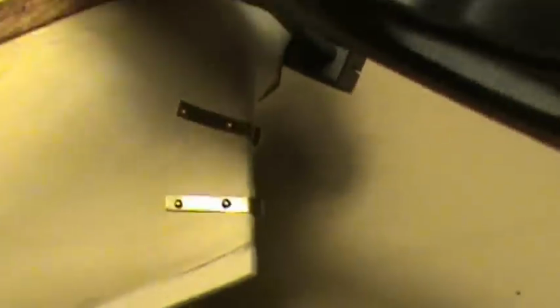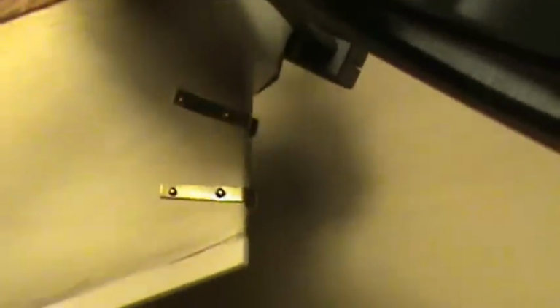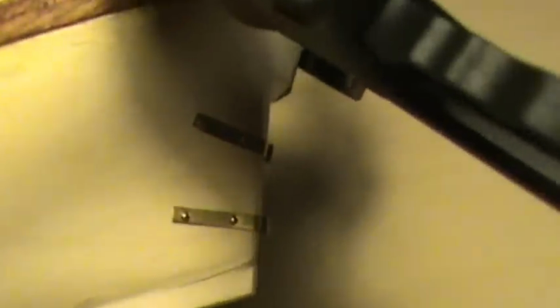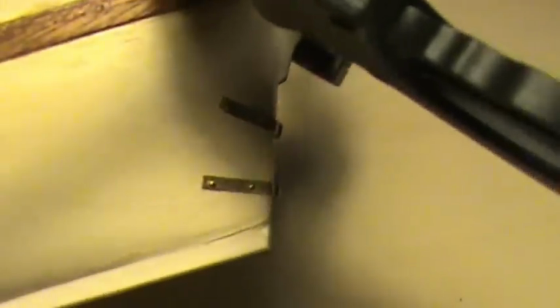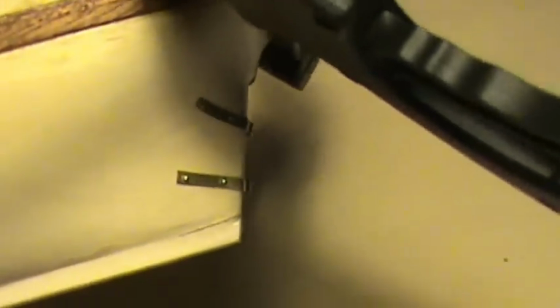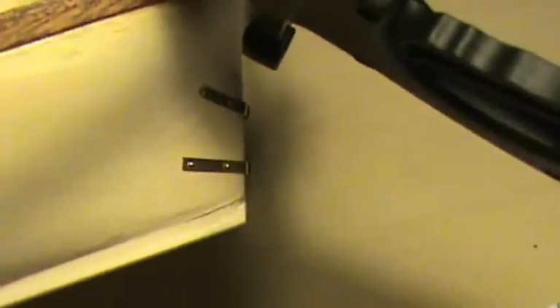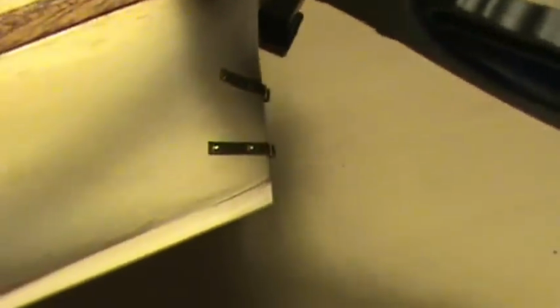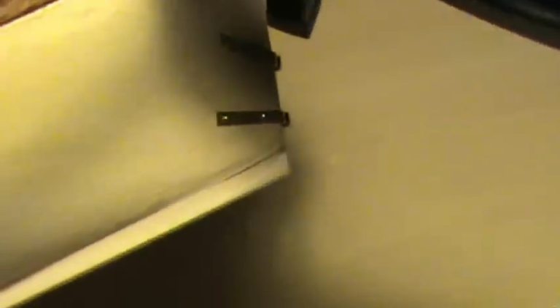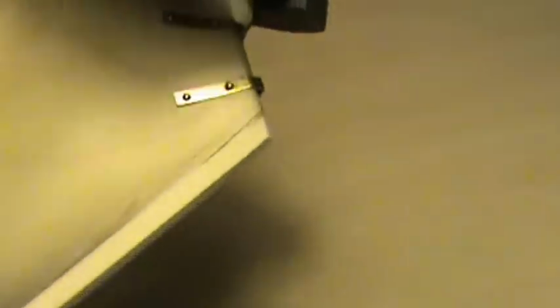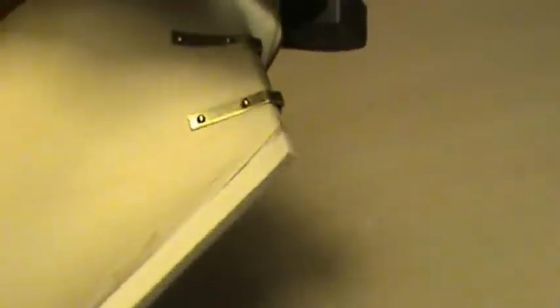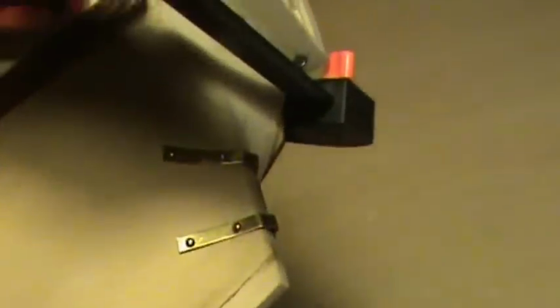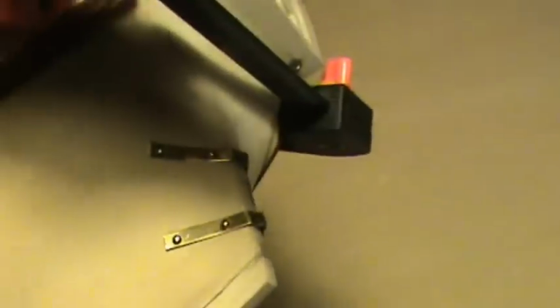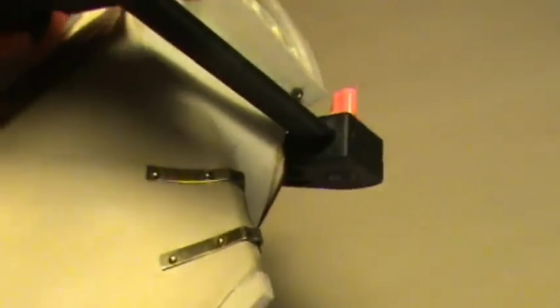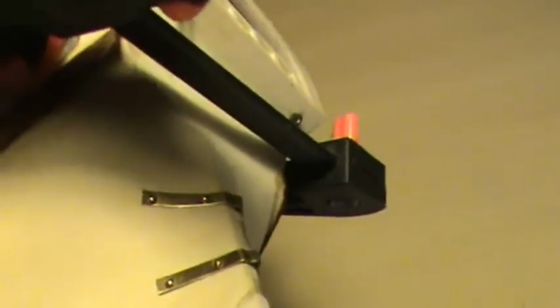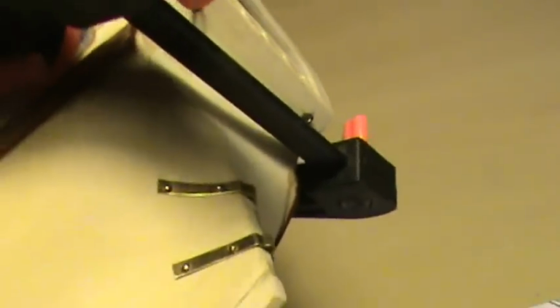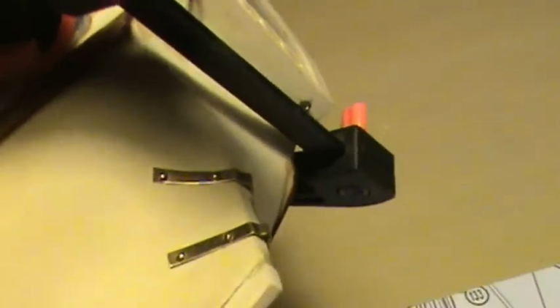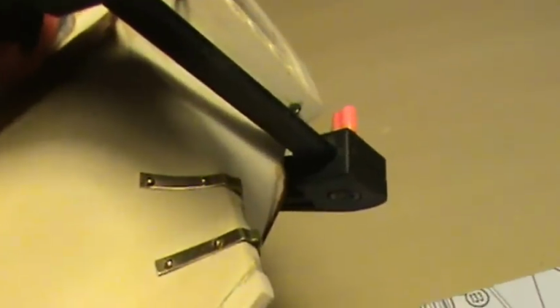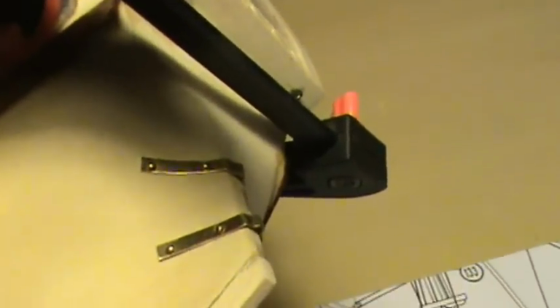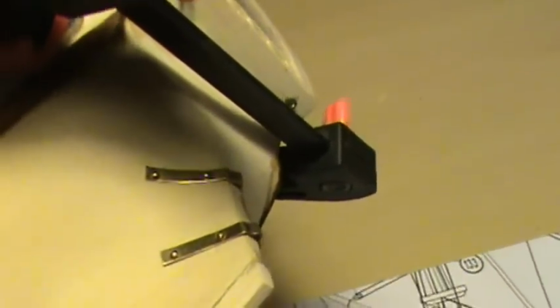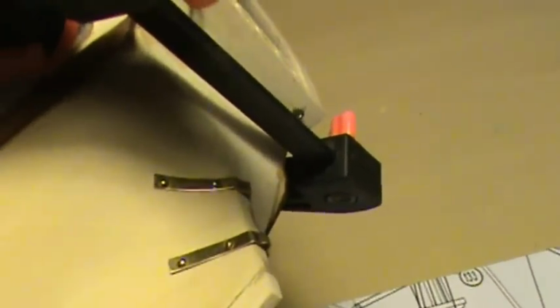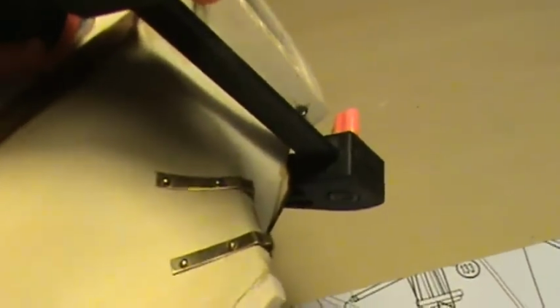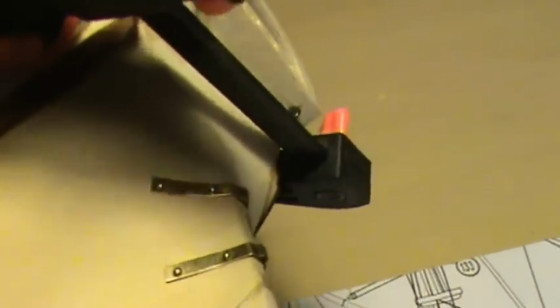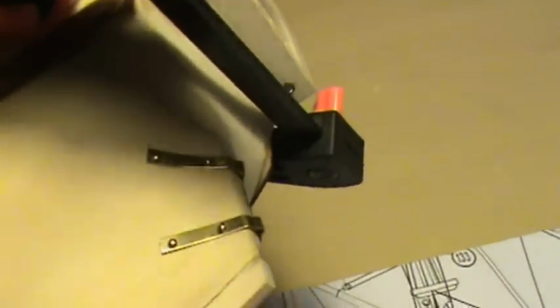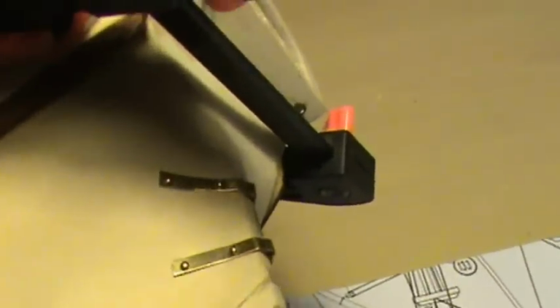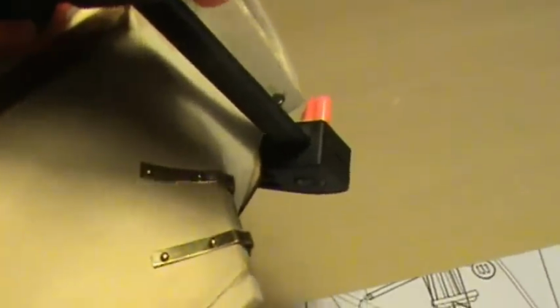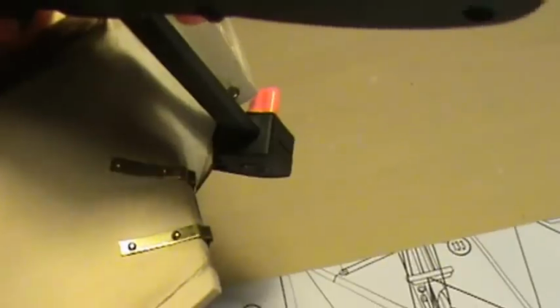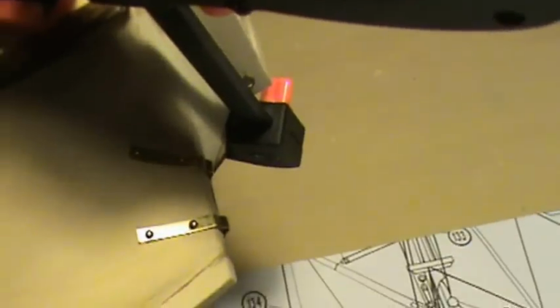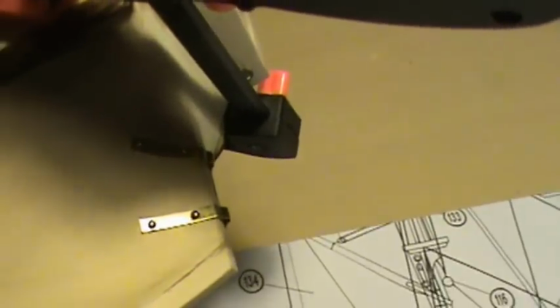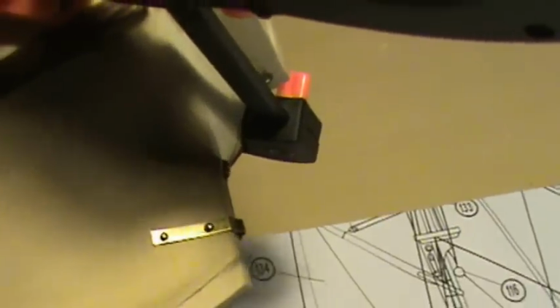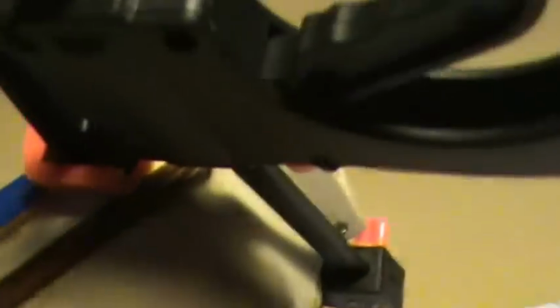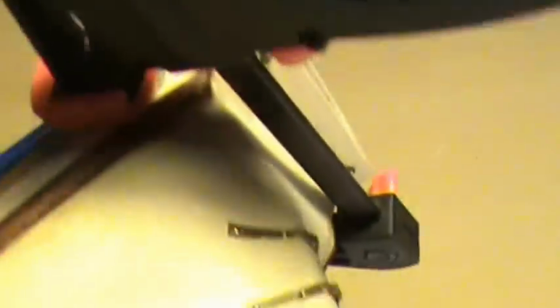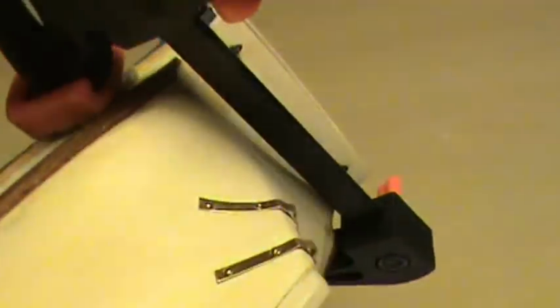They're little brass hinge pieces. The plans just wanted you to glue the rudder onto the ship, so I went out and bought these little brass hinges and put them on there. I've got them on the rudder. I'm just waiting until I get this thing painted, then I'll put the rudder on.